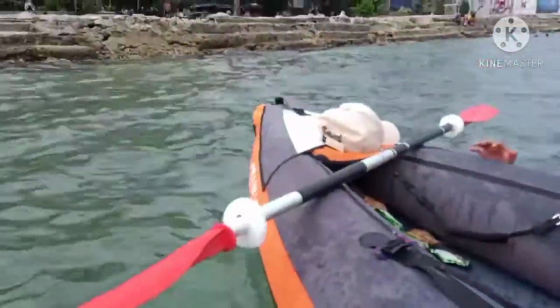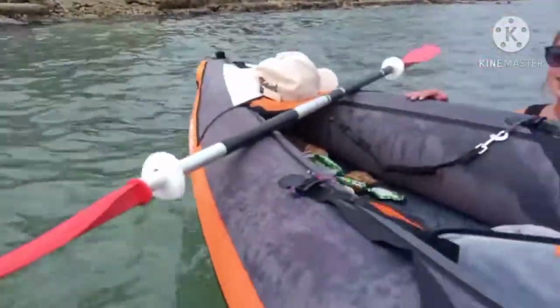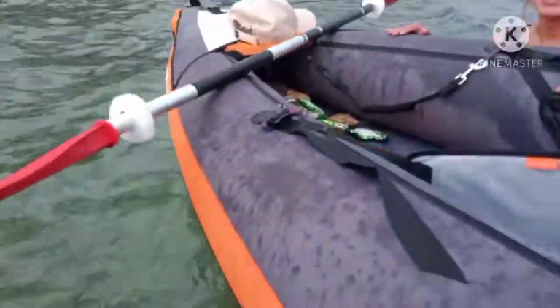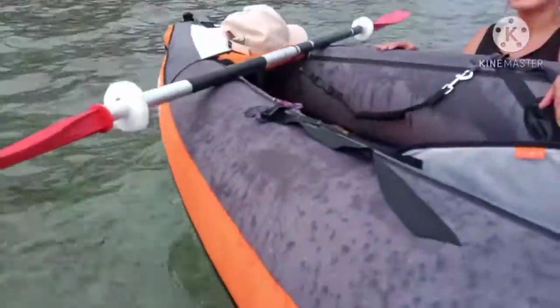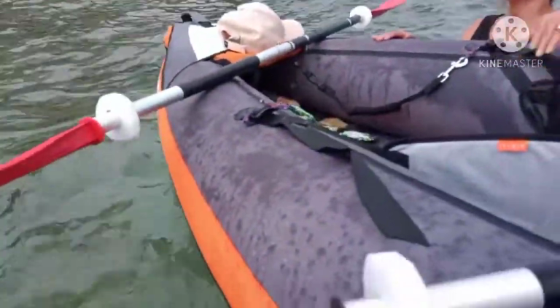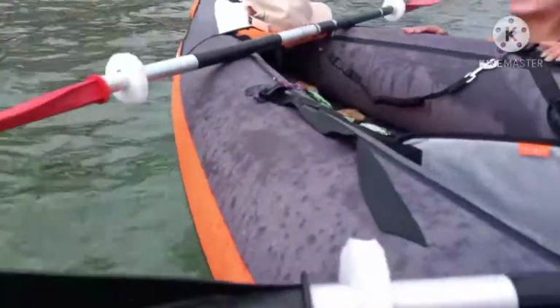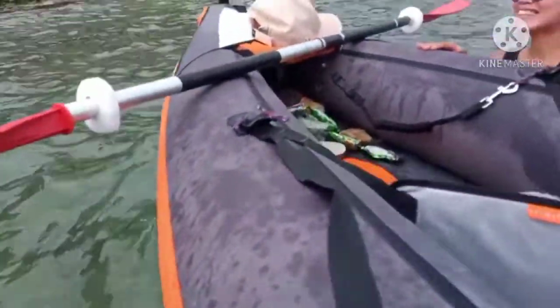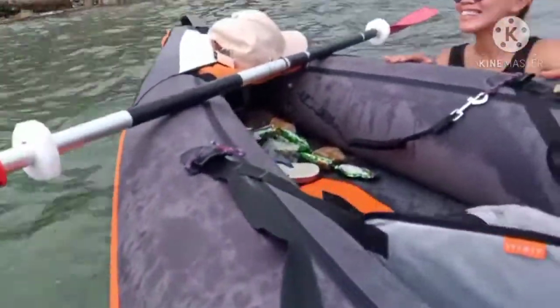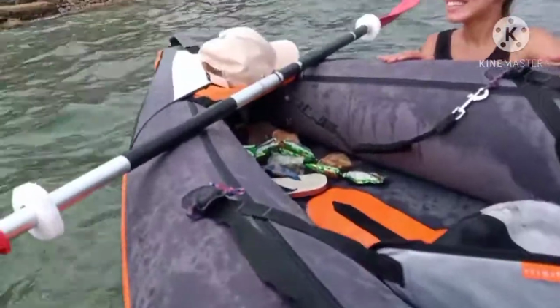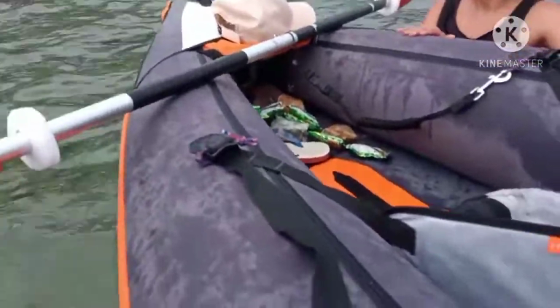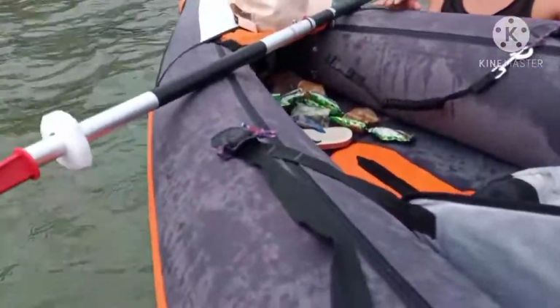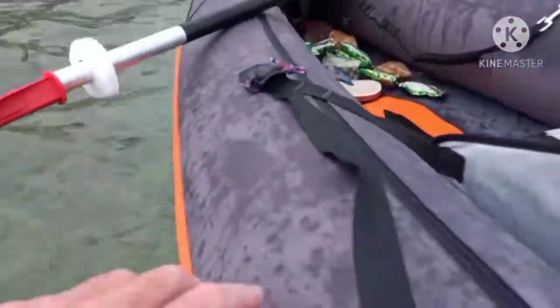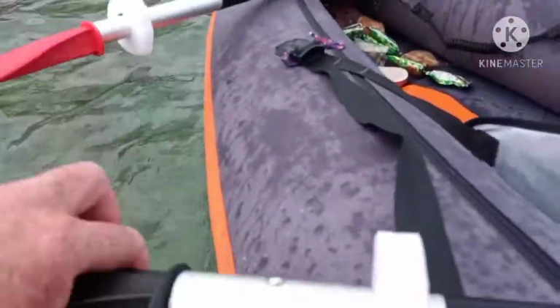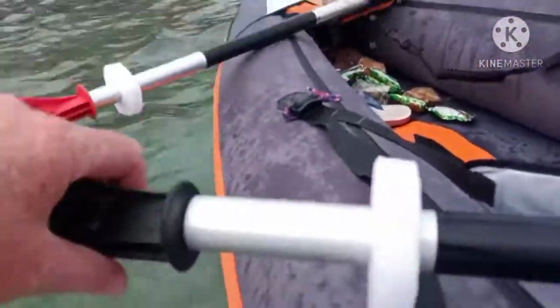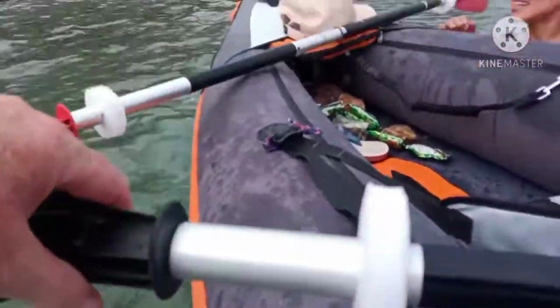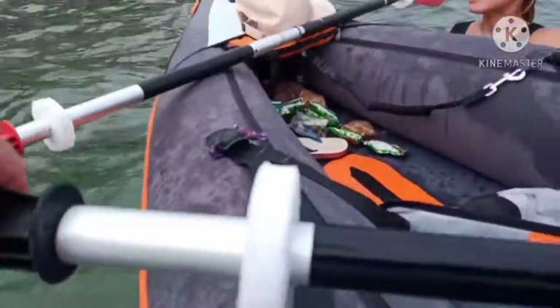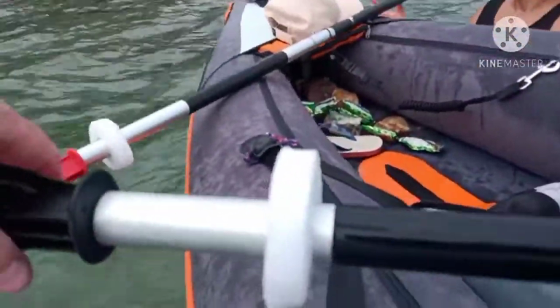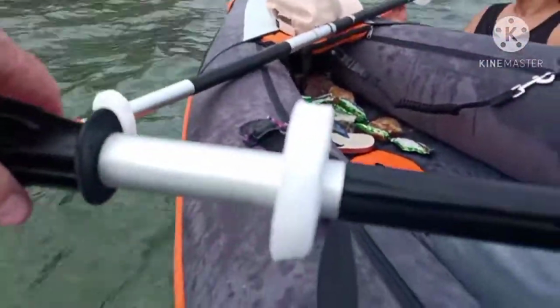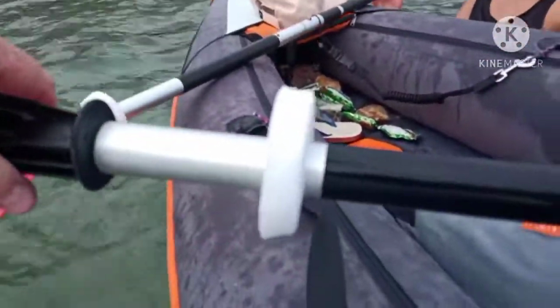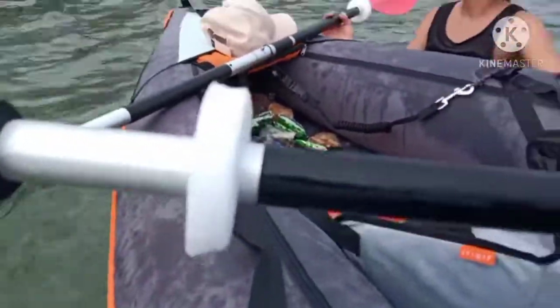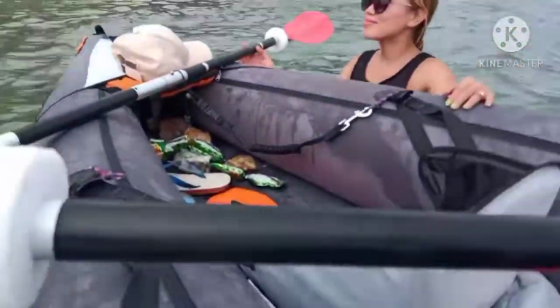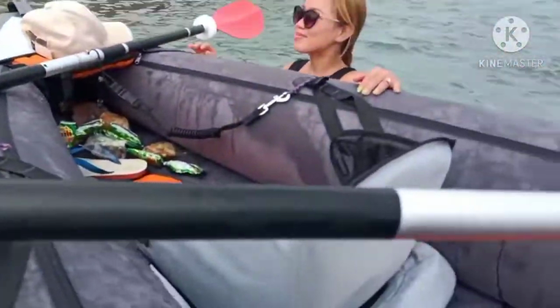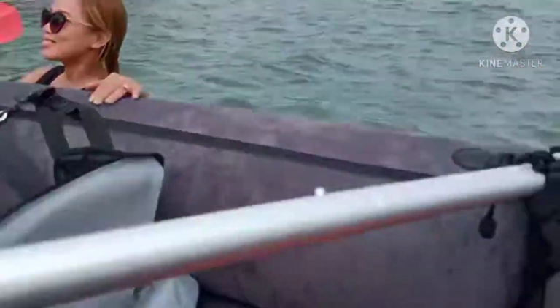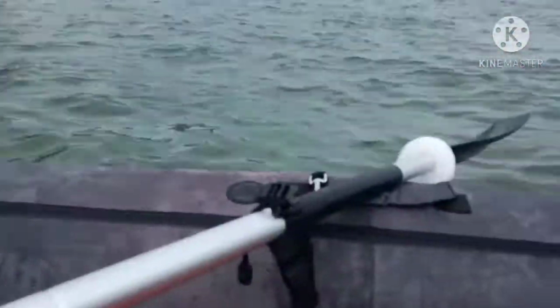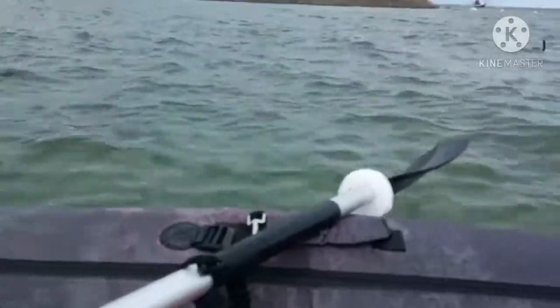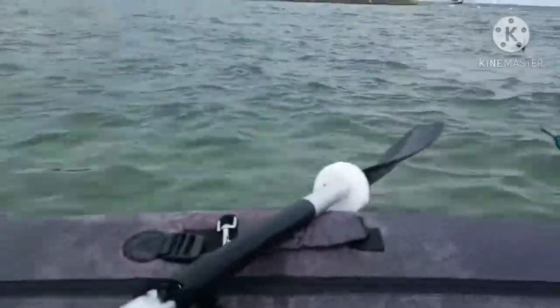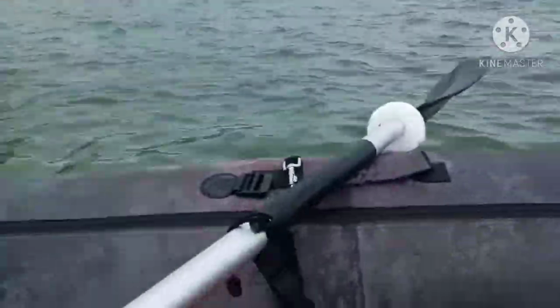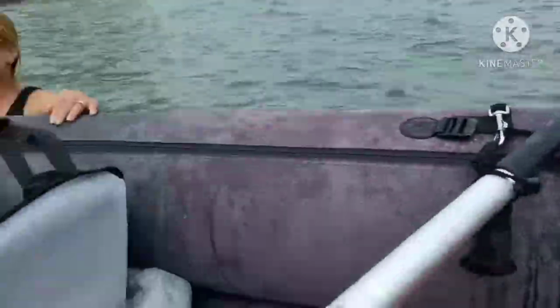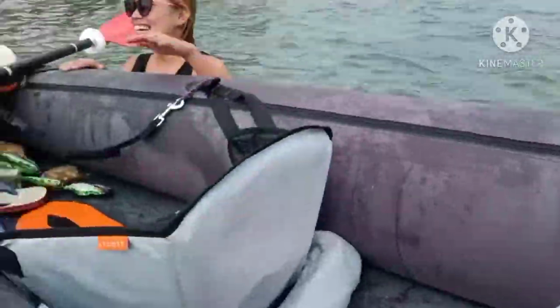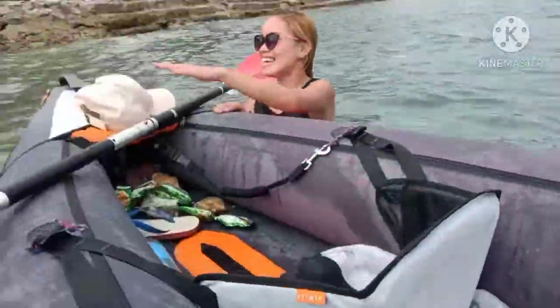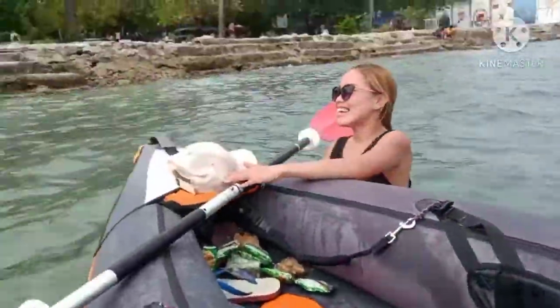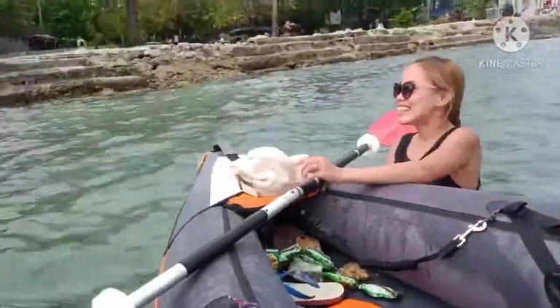If you put these on your kayak paddle and just slide them up a few inches, this really stops the water from coming down and hitting your hands. It's a huge difference. We'll be back in a minute.